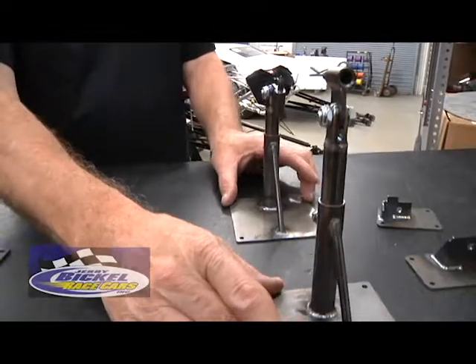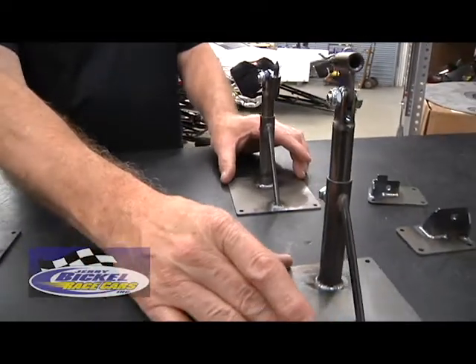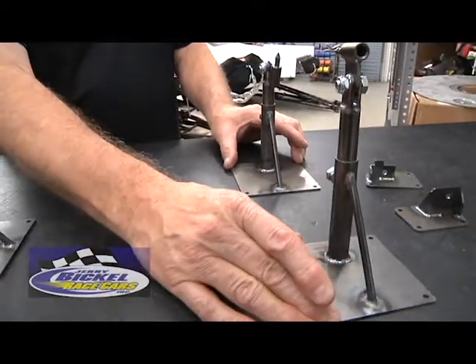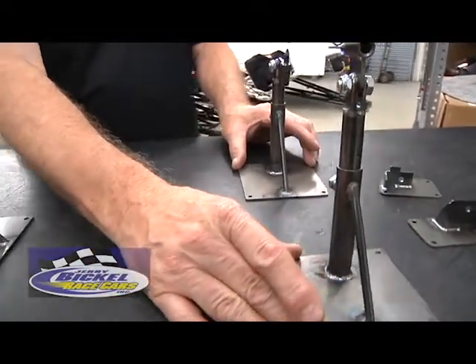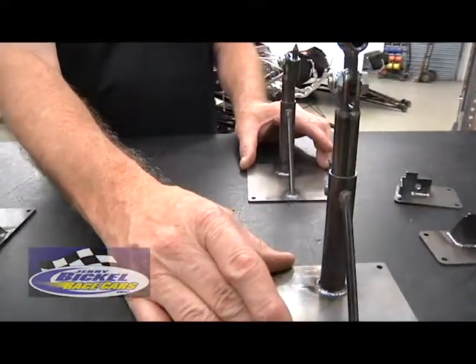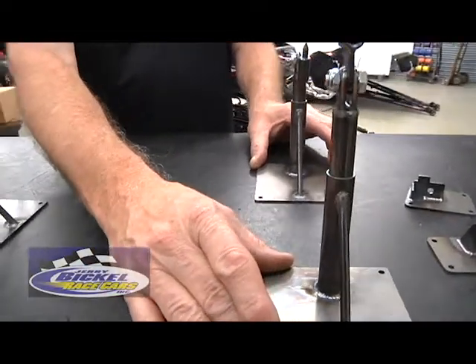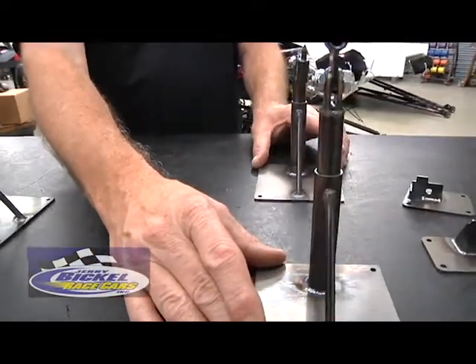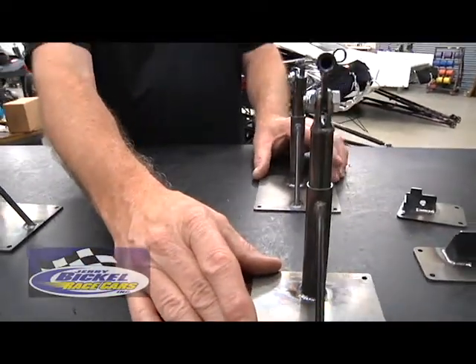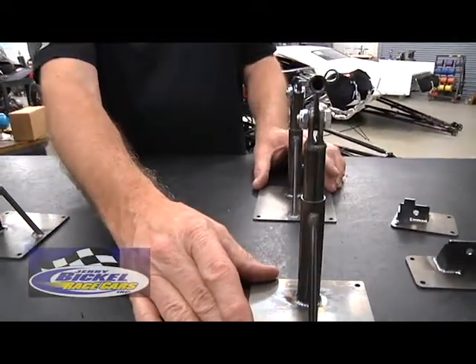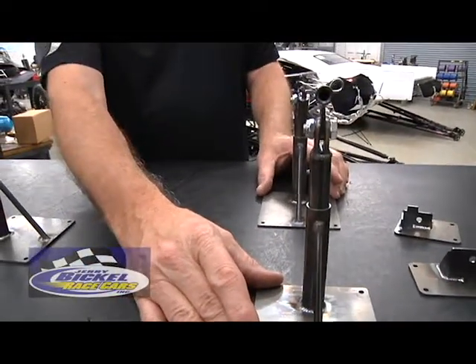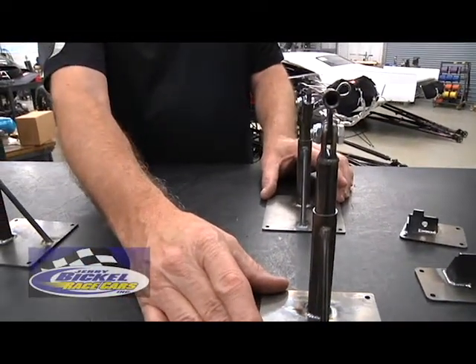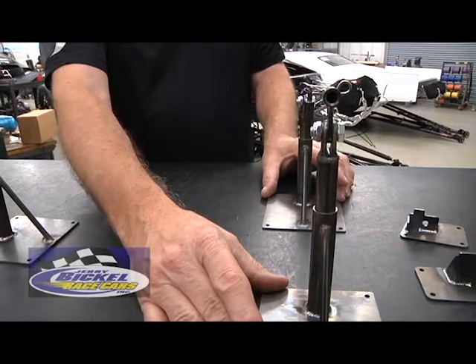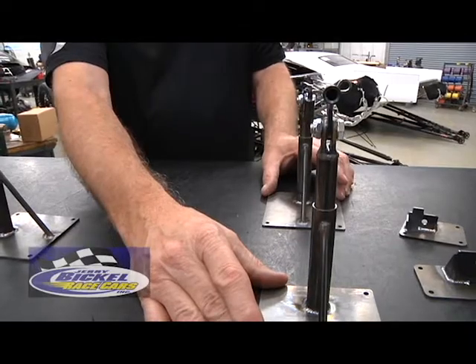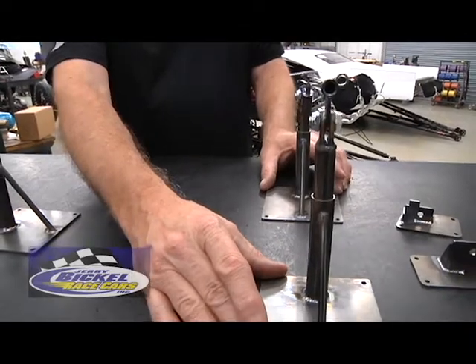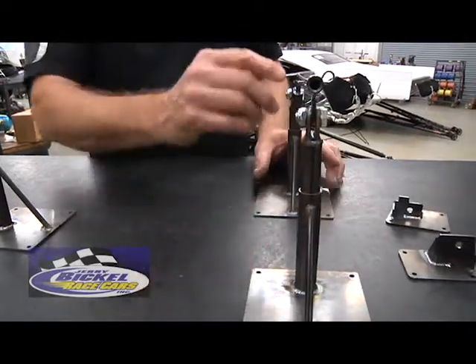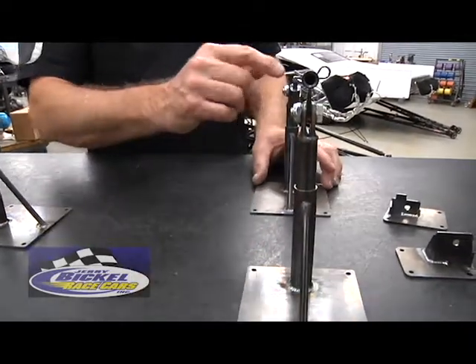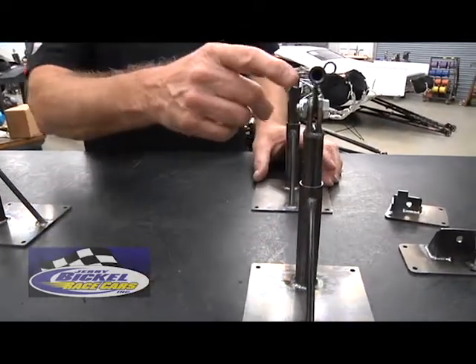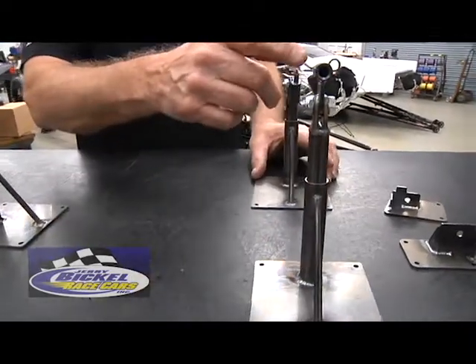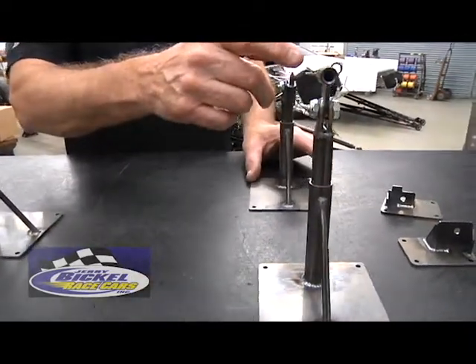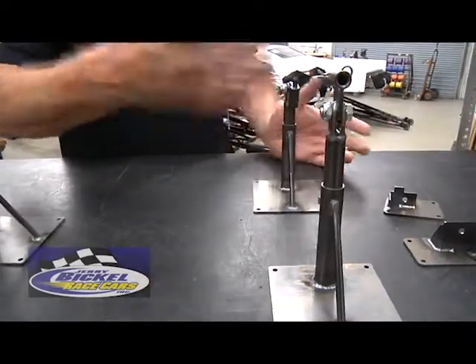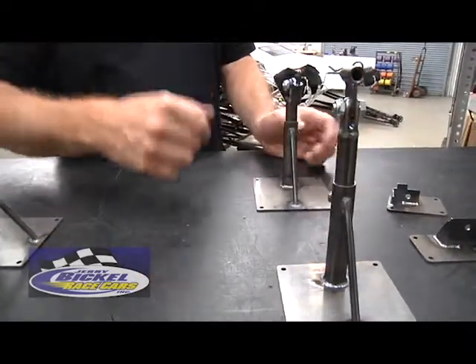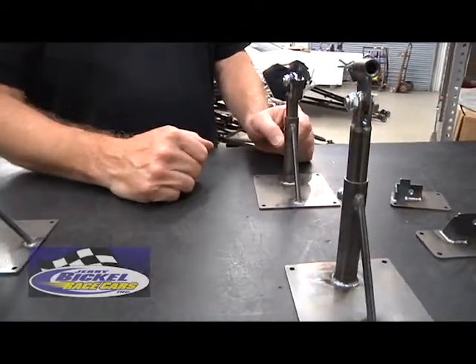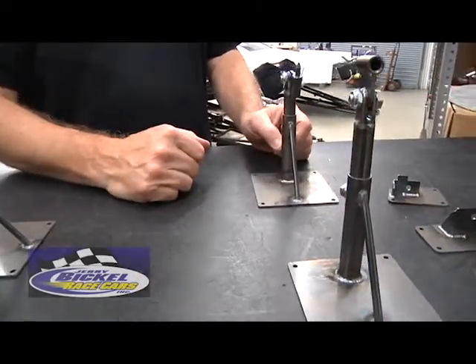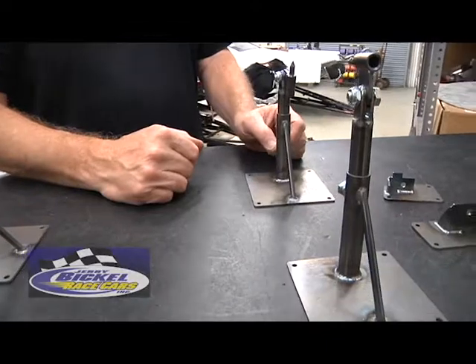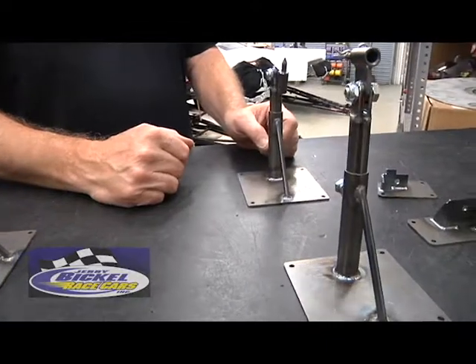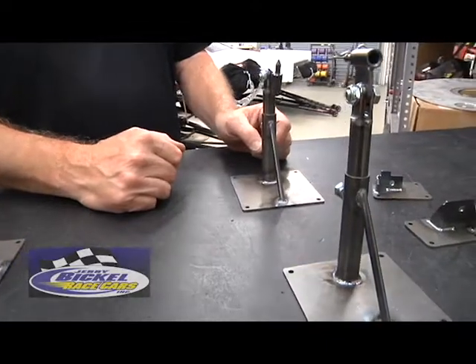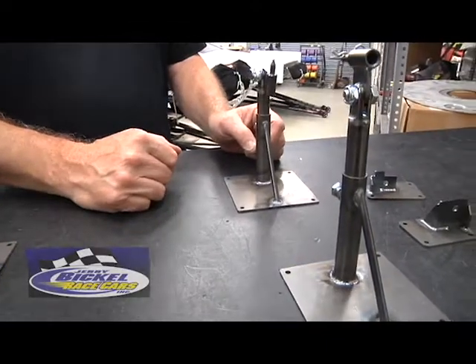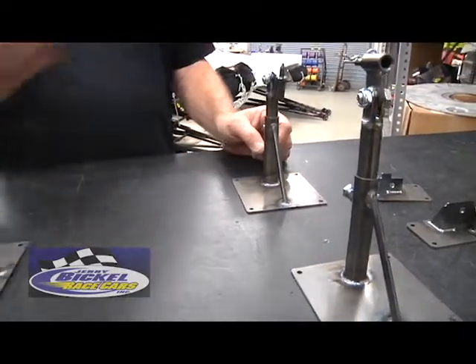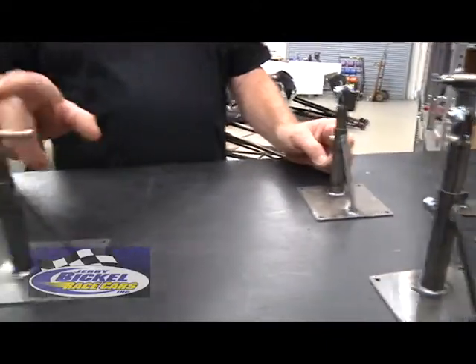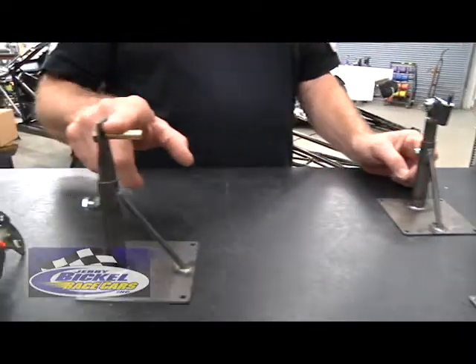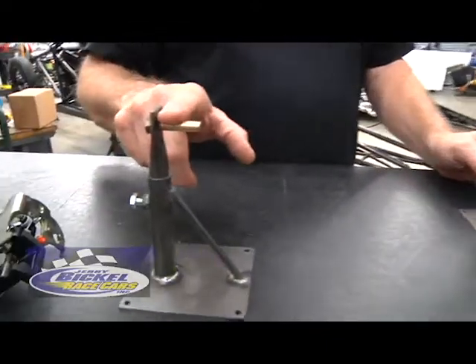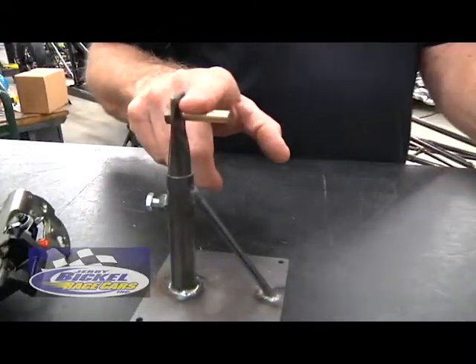Once you have these things set up and actually mounted, it'd be no different than walking up to the race car. Walk into the trailer, drop the door onto the hinge pins — it's now pivoting the same as it would be on the race car itself. Swing the door closed and latch it onto the latch.